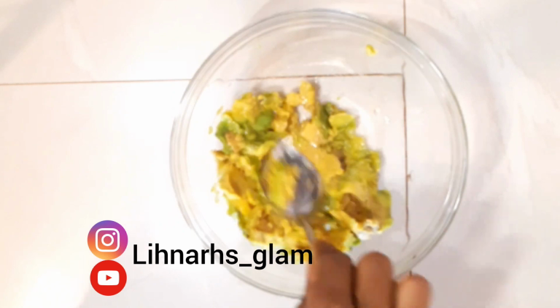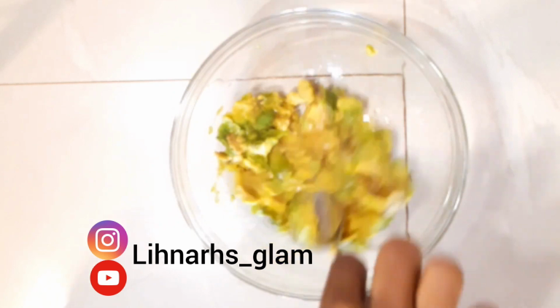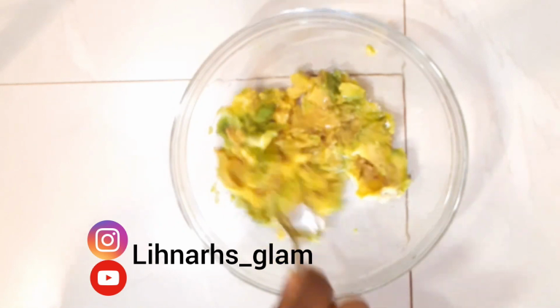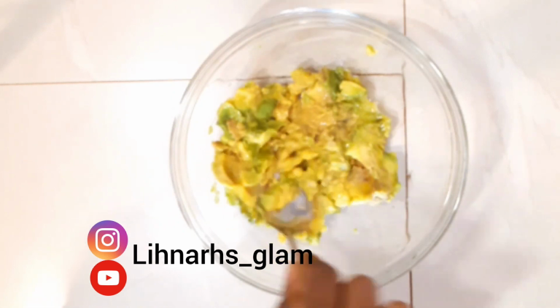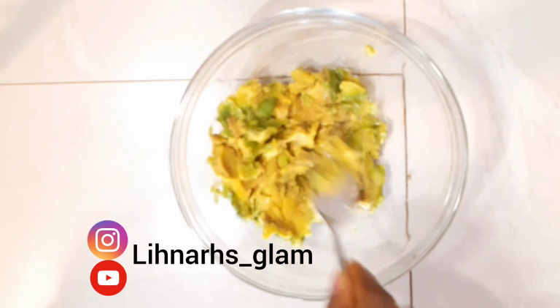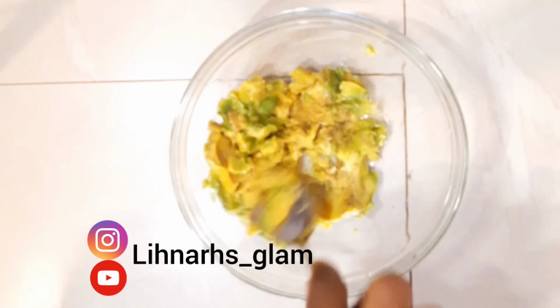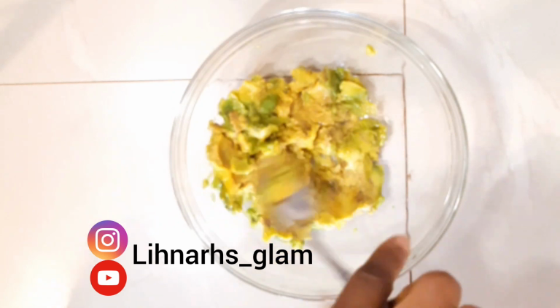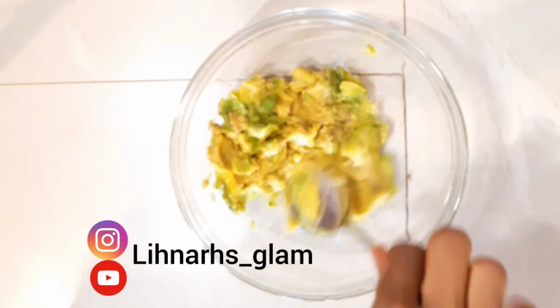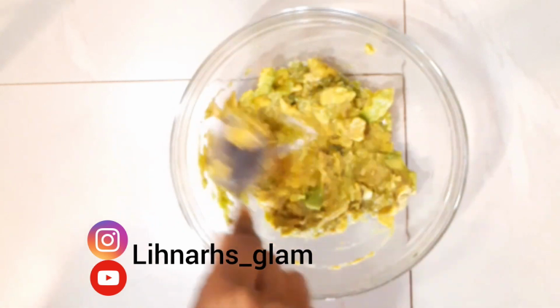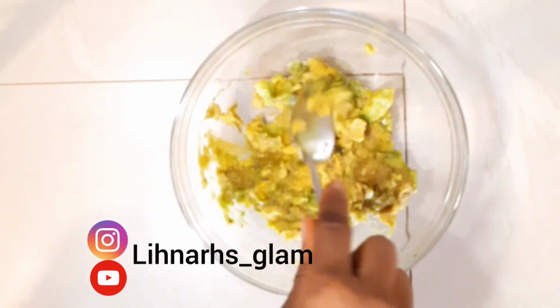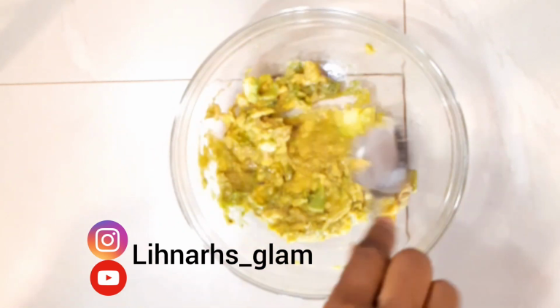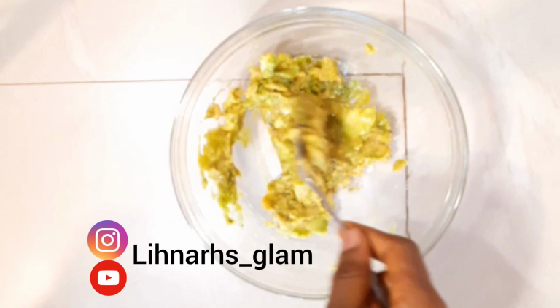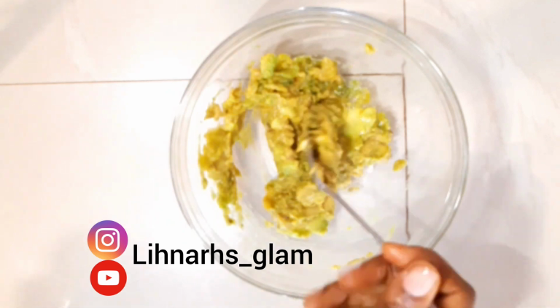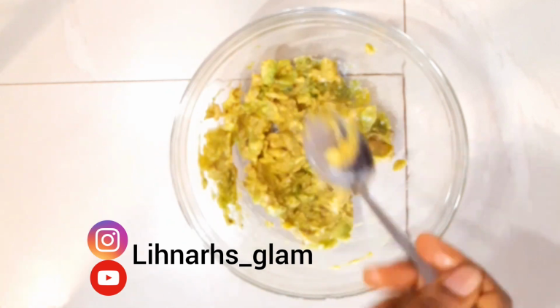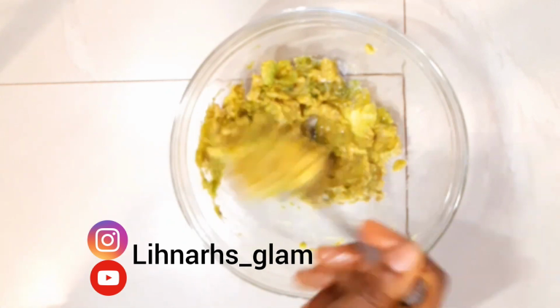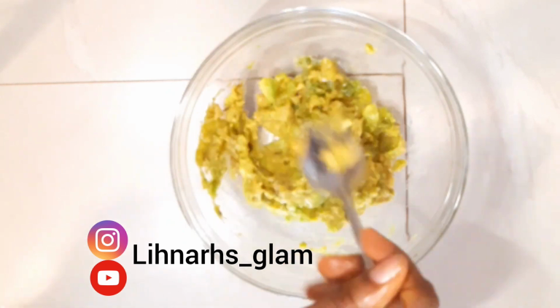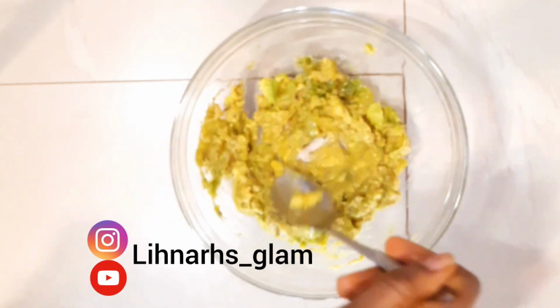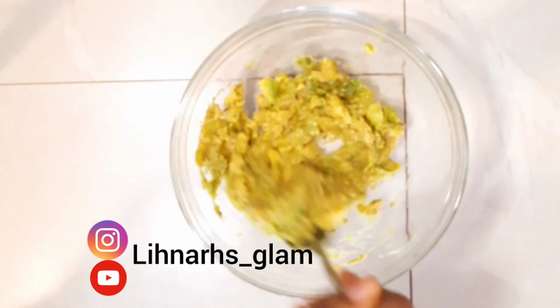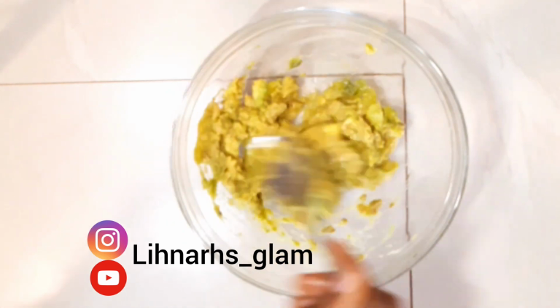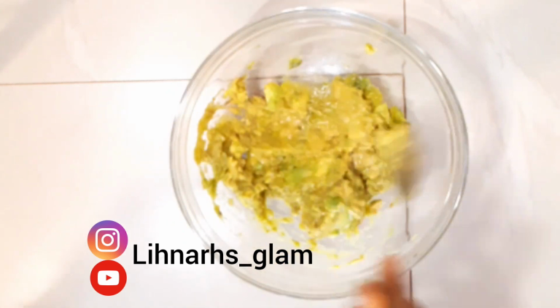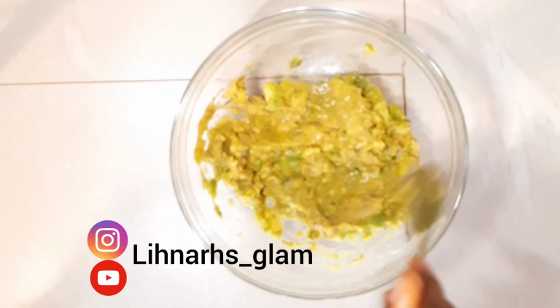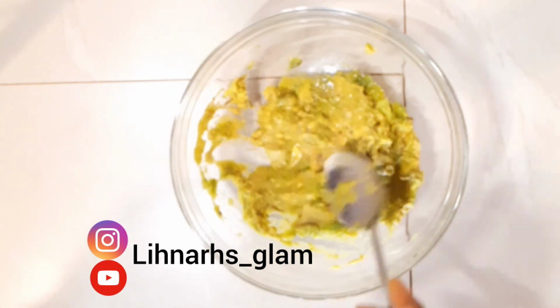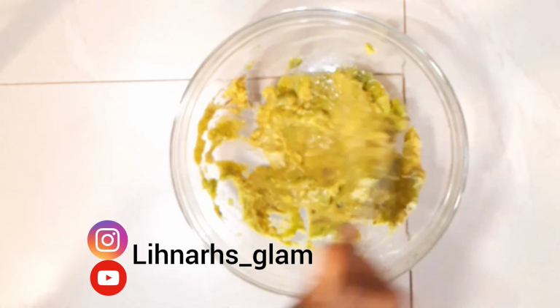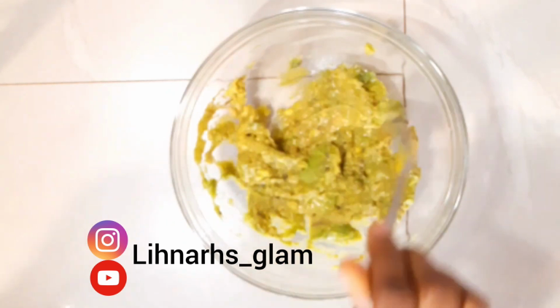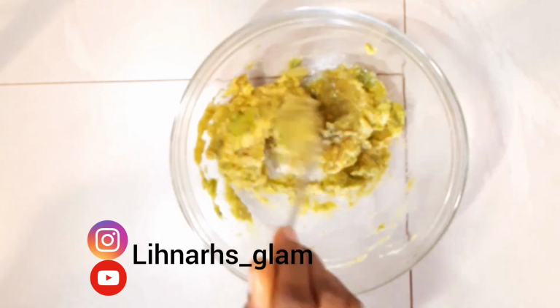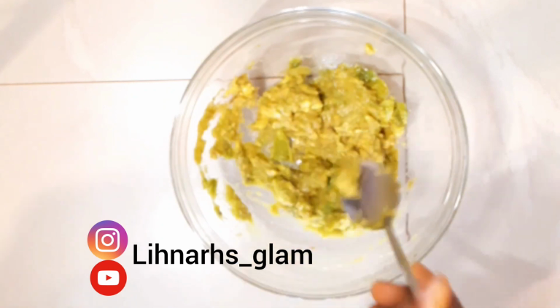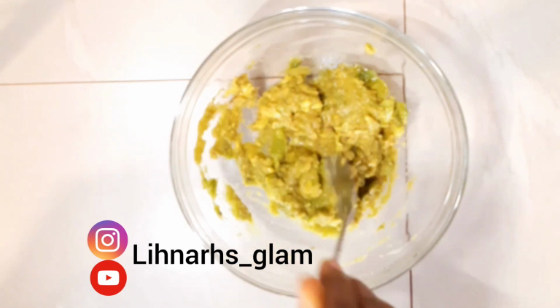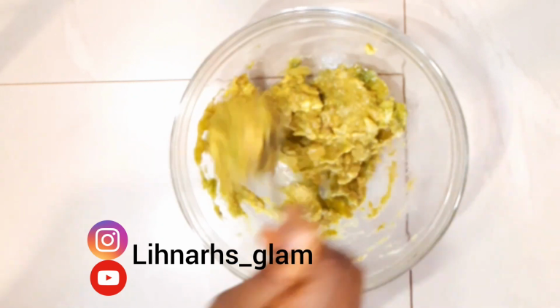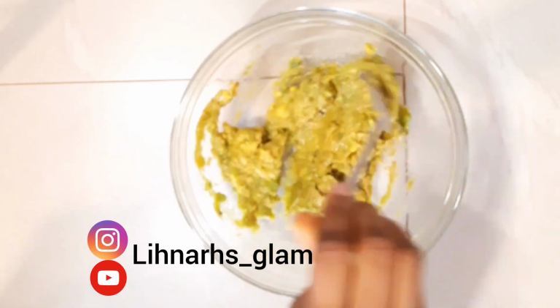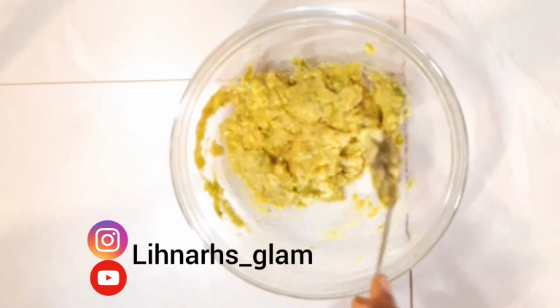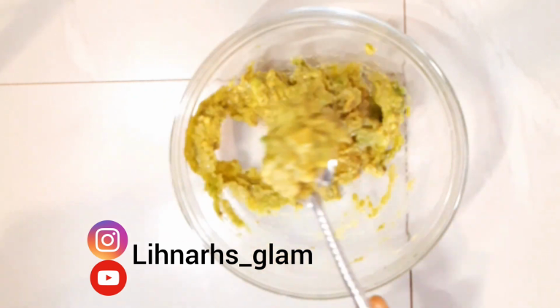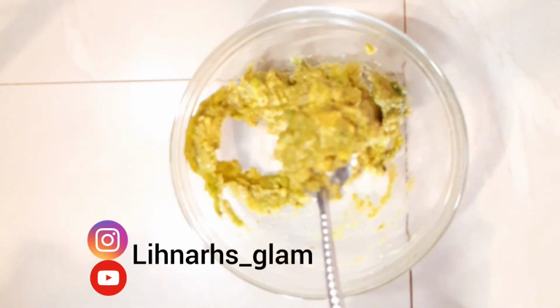From the avocado face mask — we all know that avocado is a very good skin moisturizer. It has anti-inflammatory properties that help keep the skin smooth, strong, and elastic.